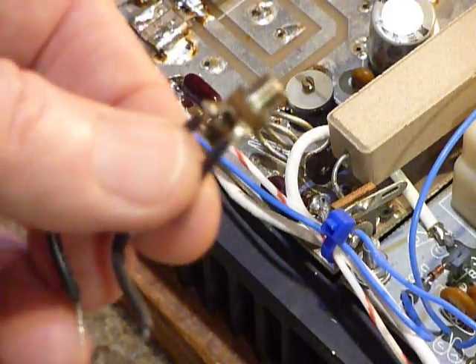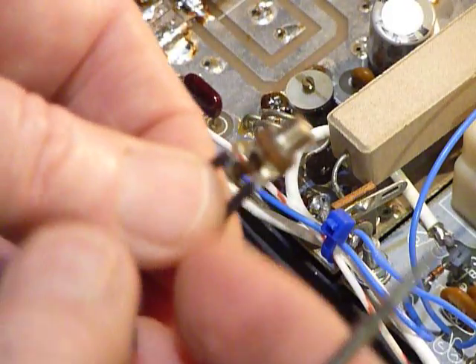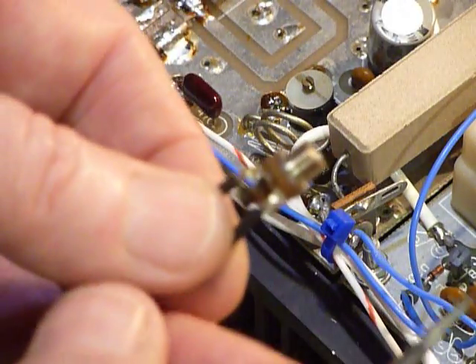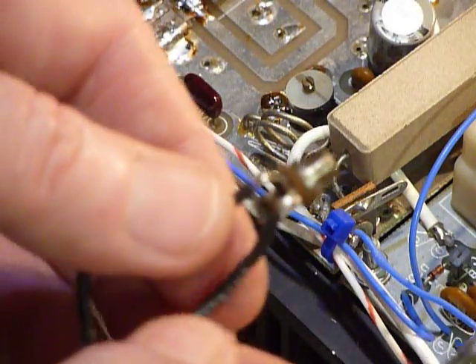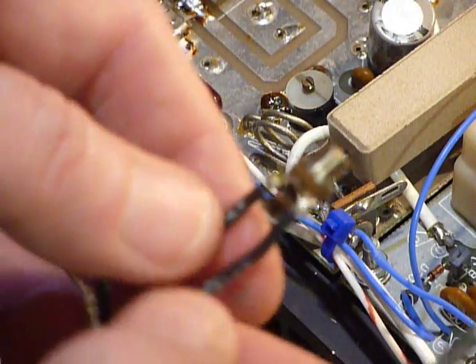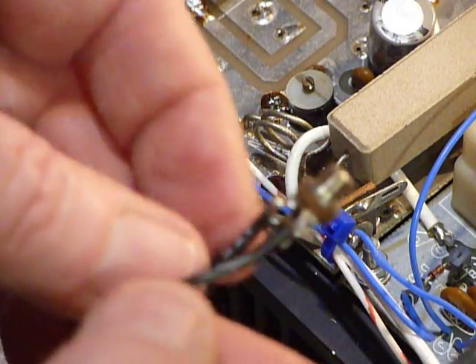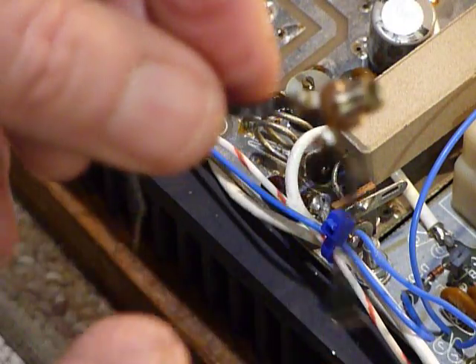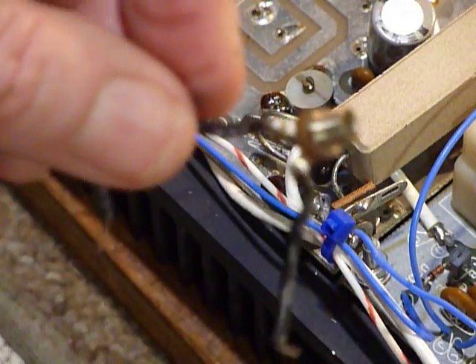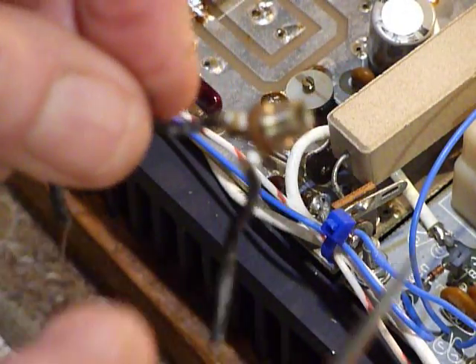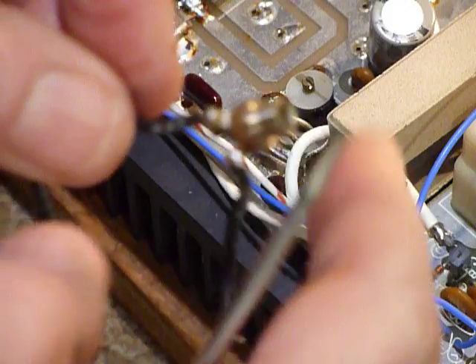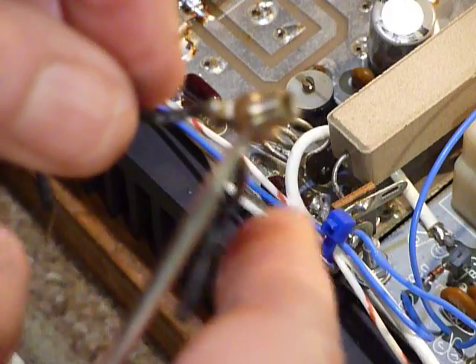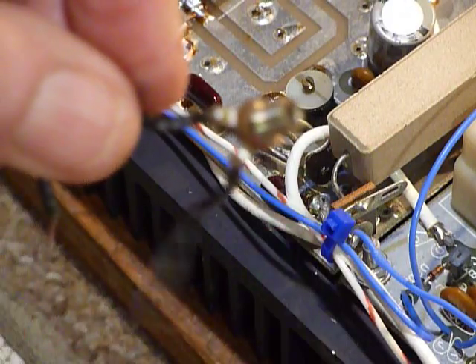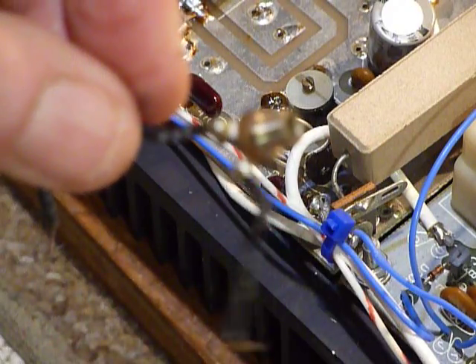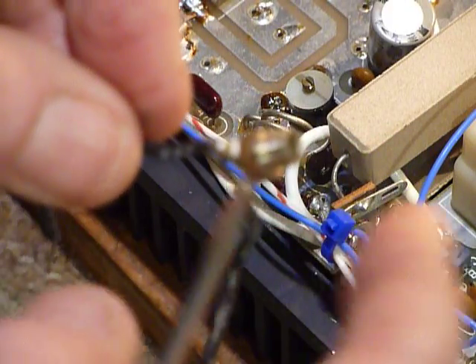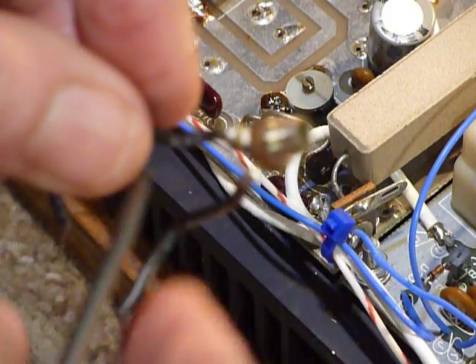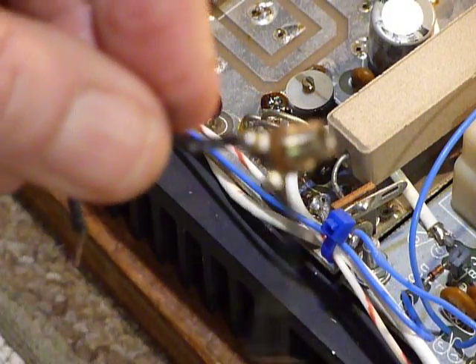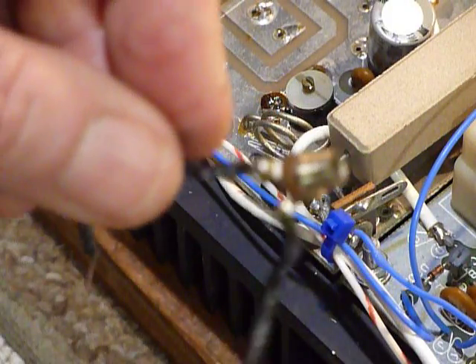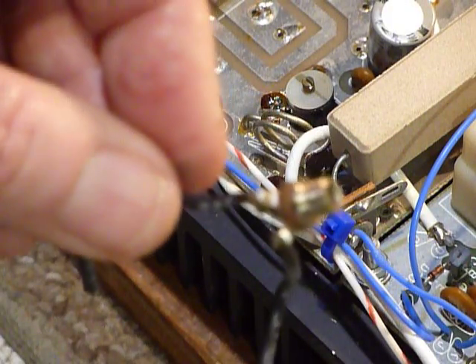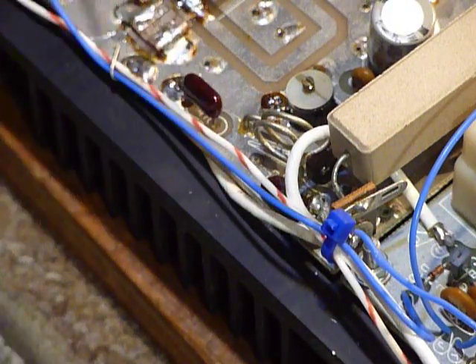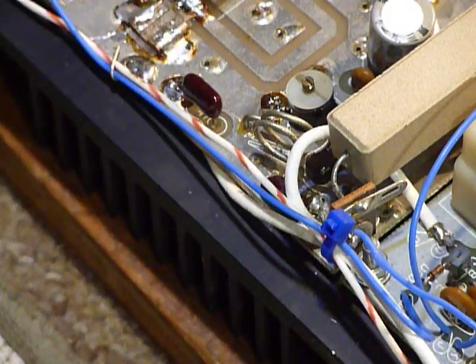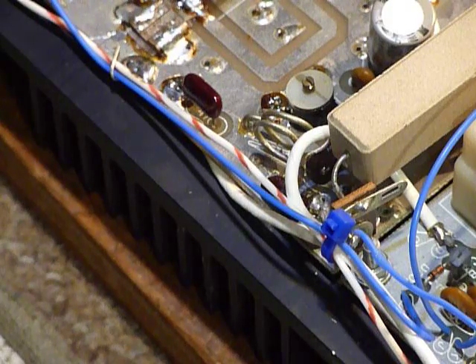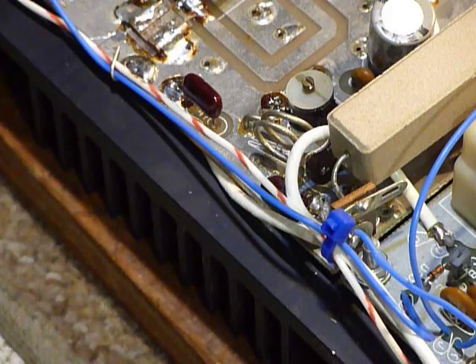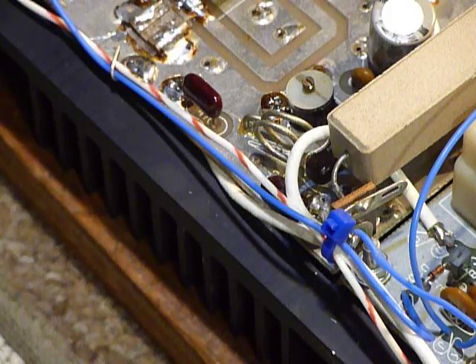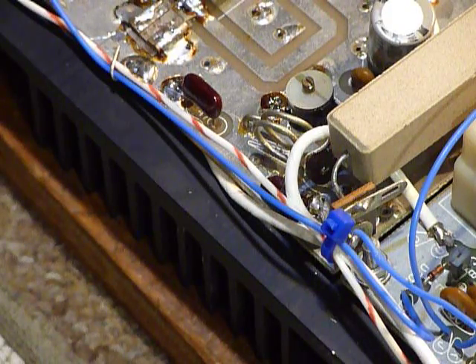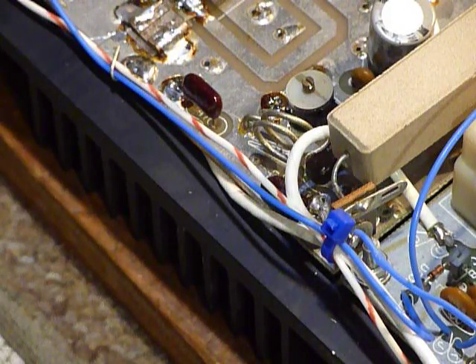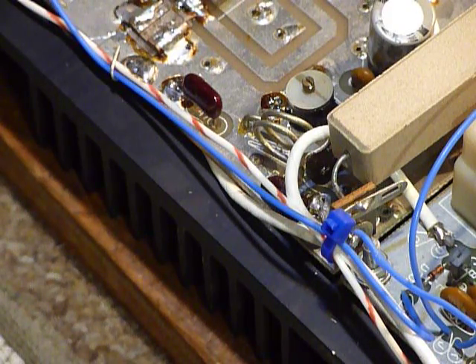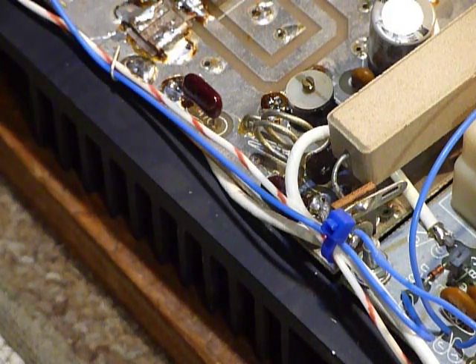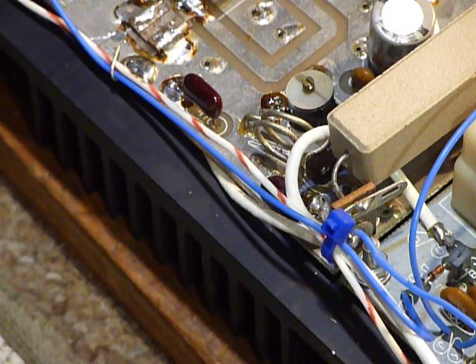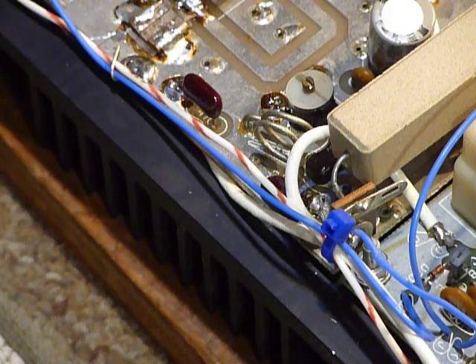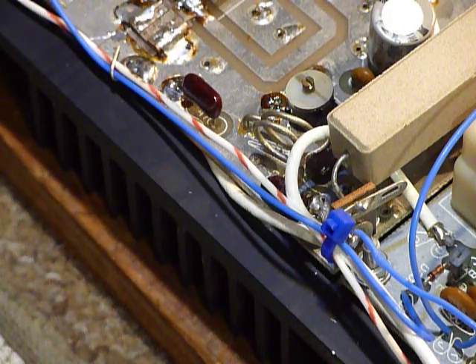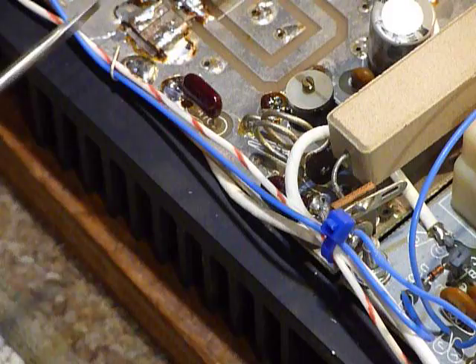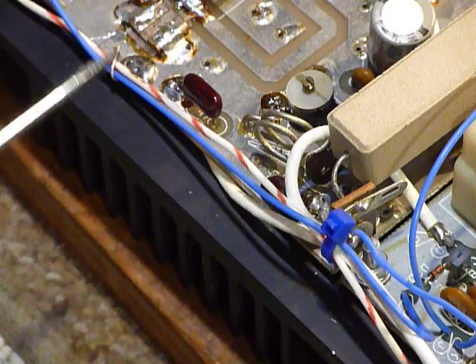Another thing that was wrong with it: that wire there — they never soldered it. So that was one of the main problems with this too.